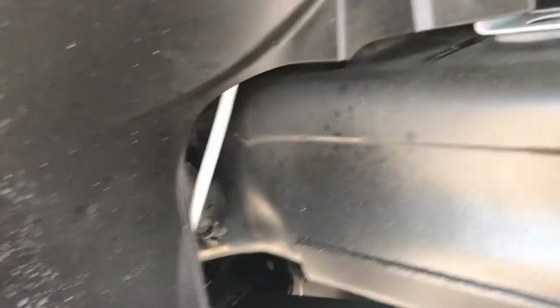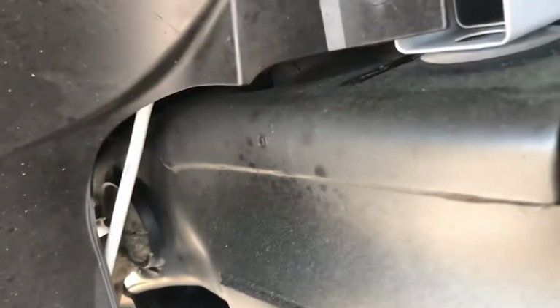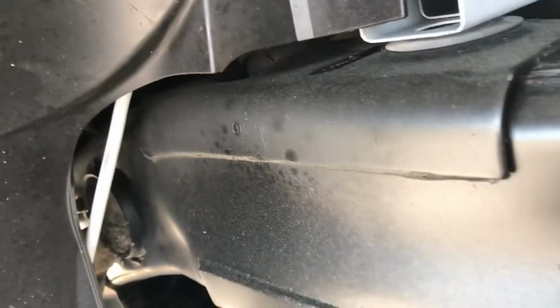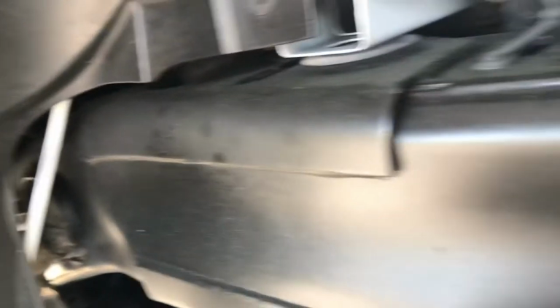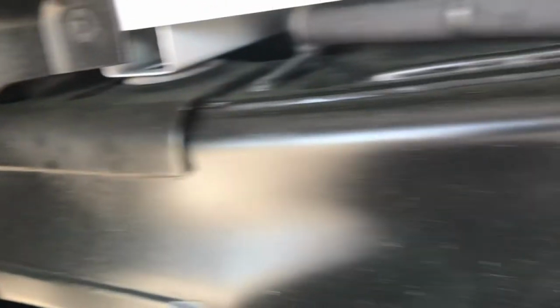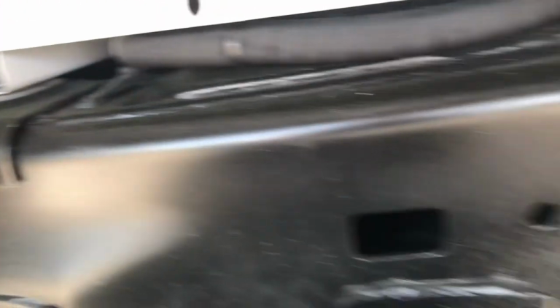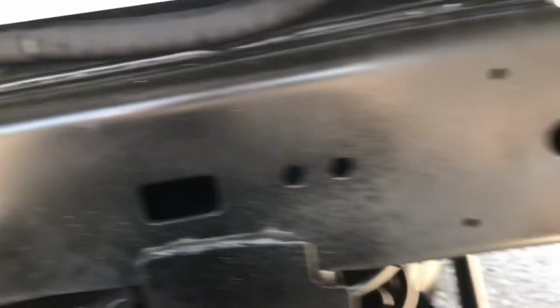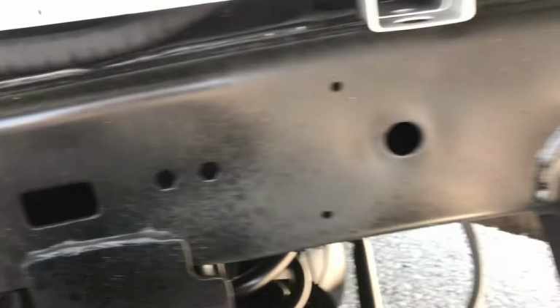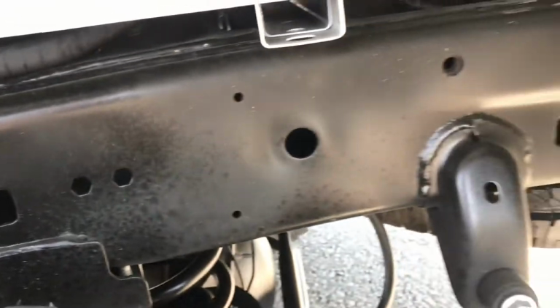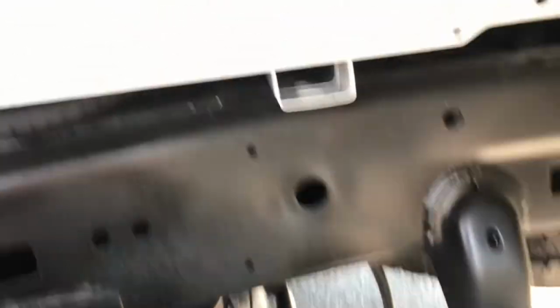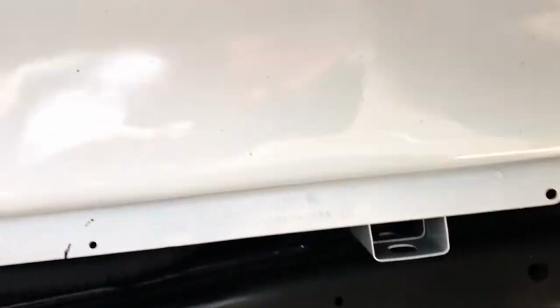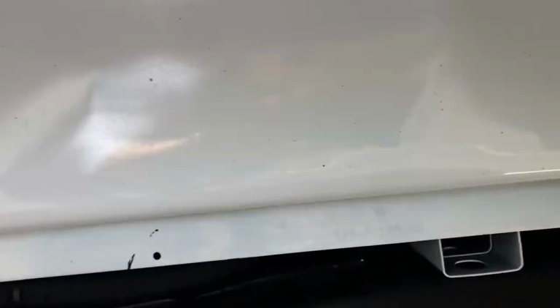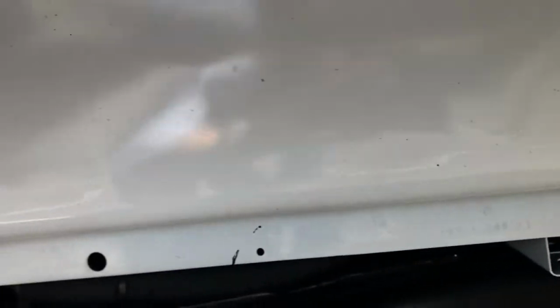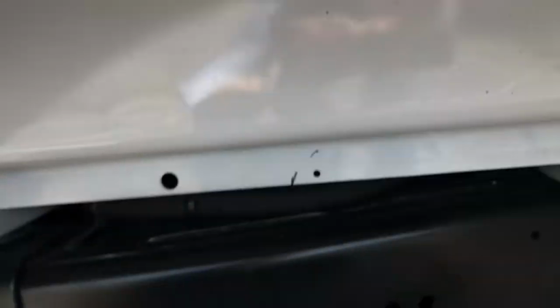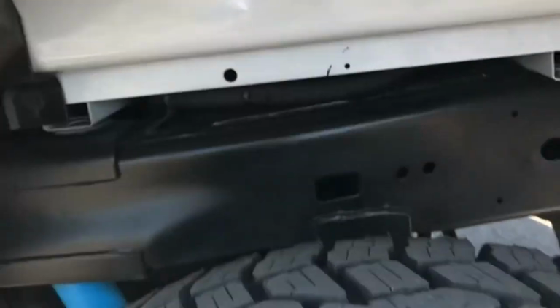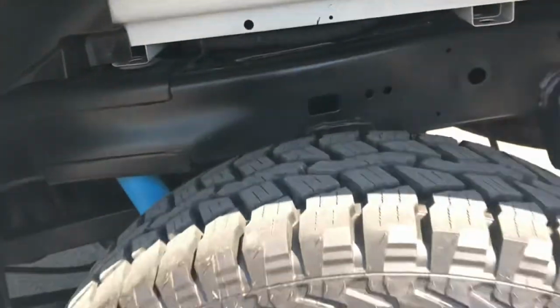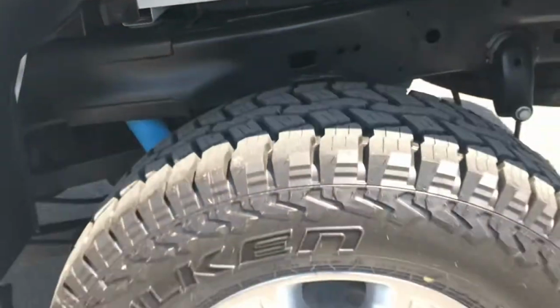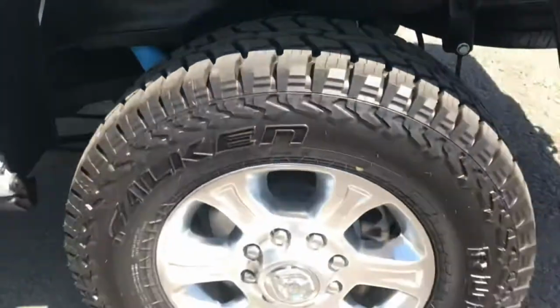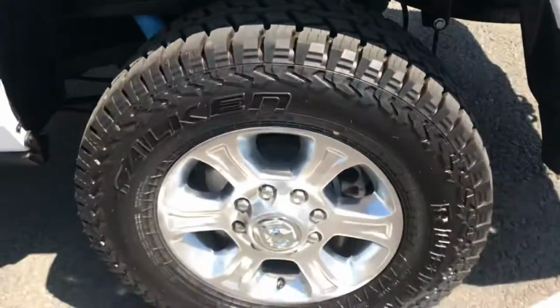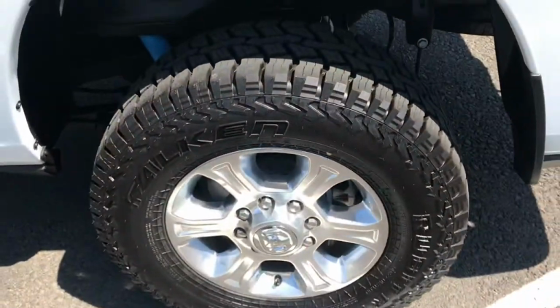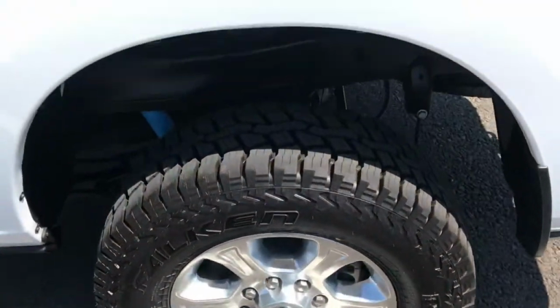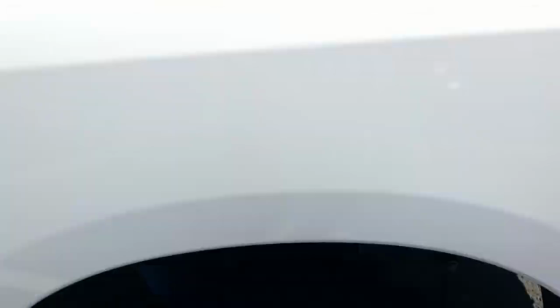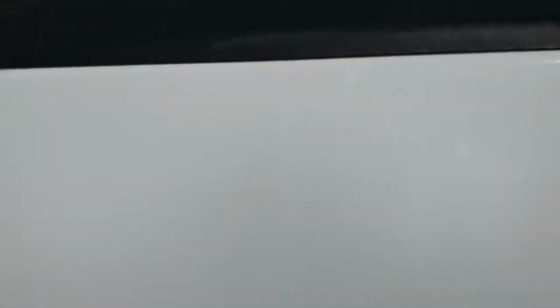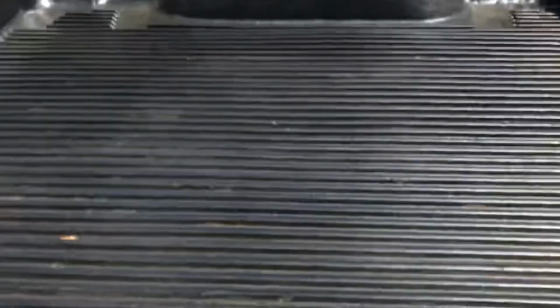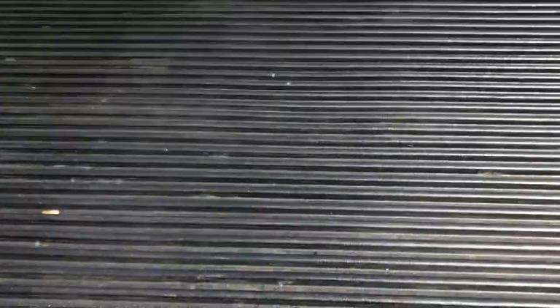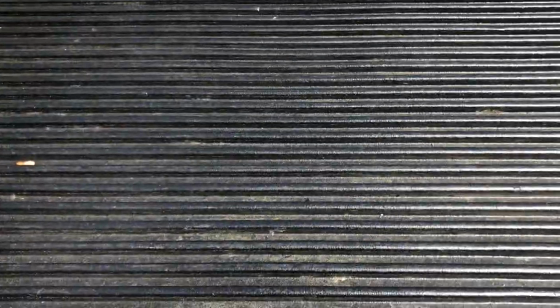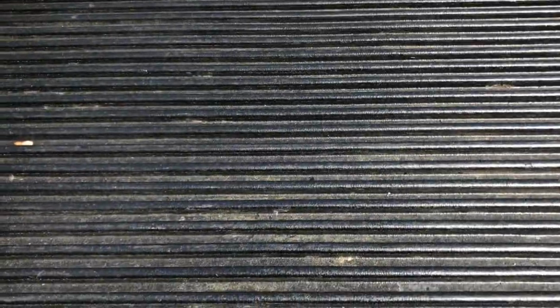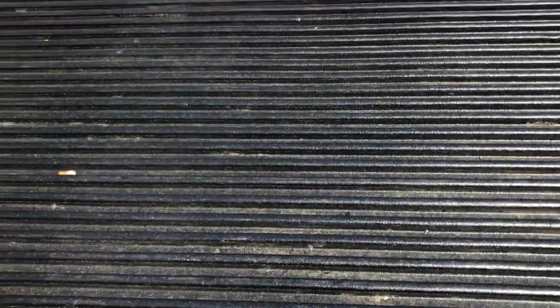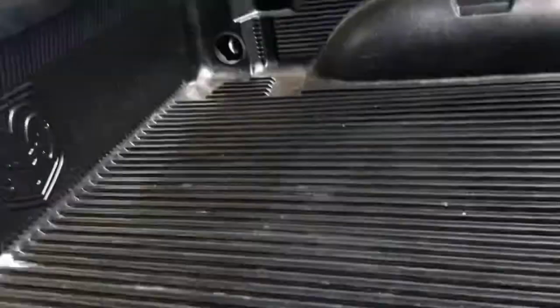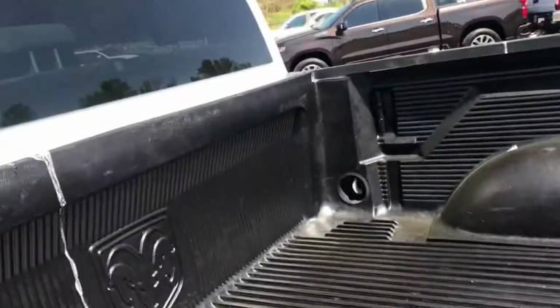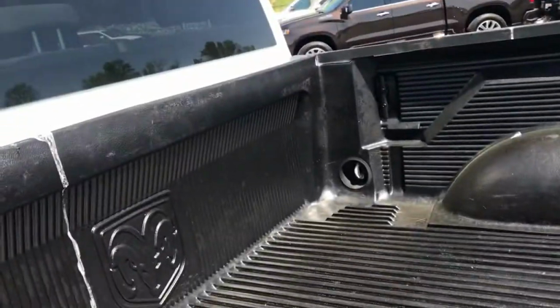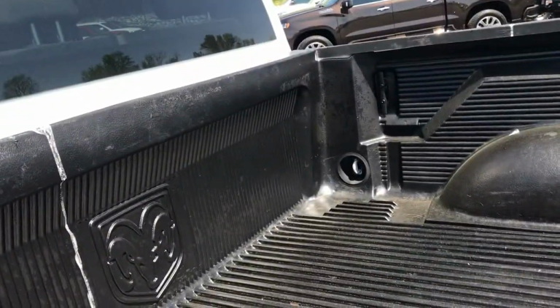You can just see how well-maintained — not been abused. That's the drop-in bed liner.